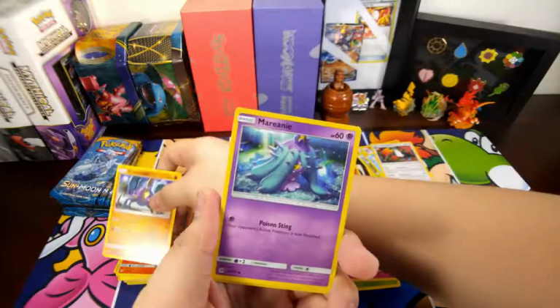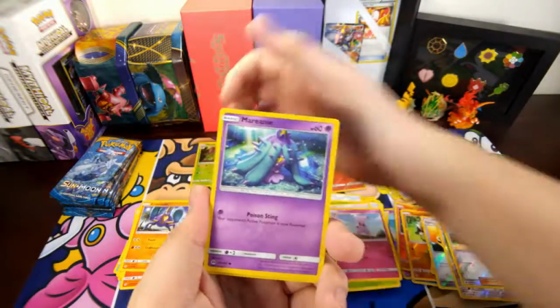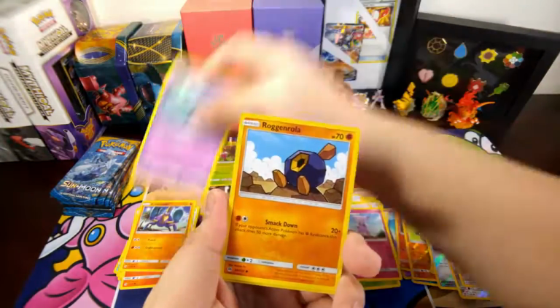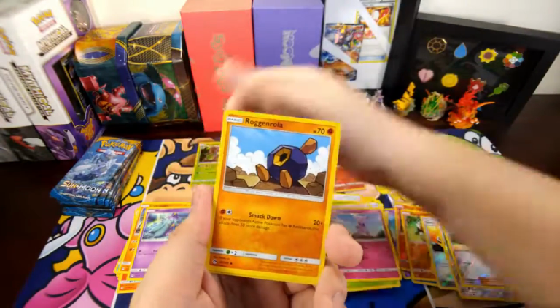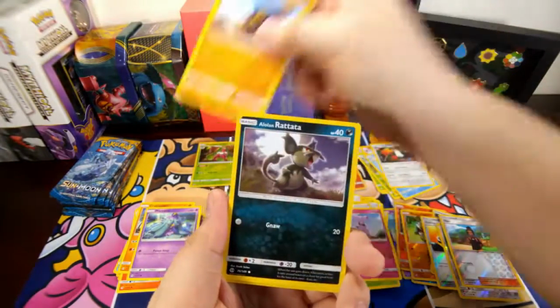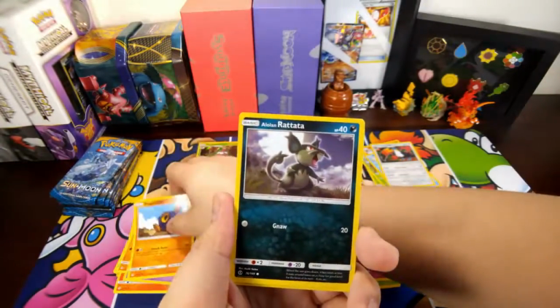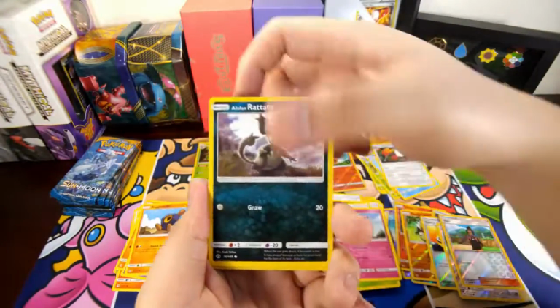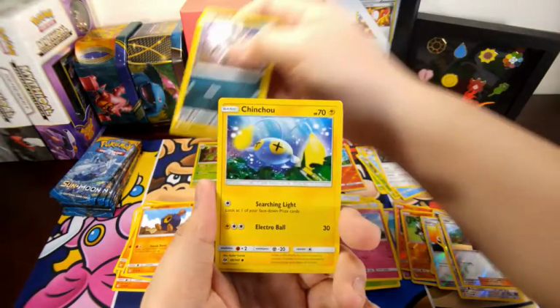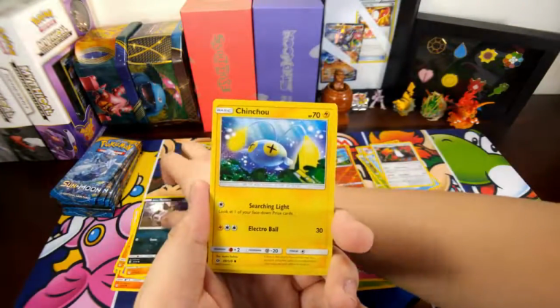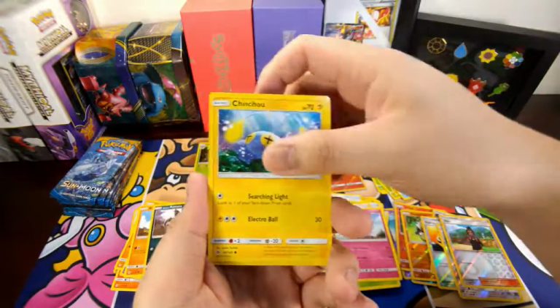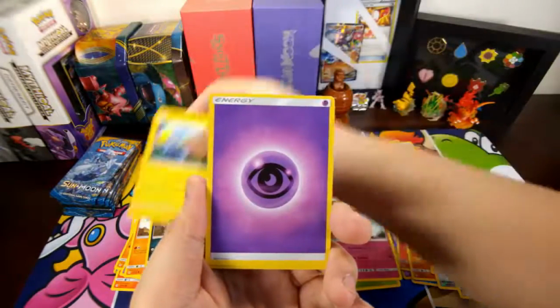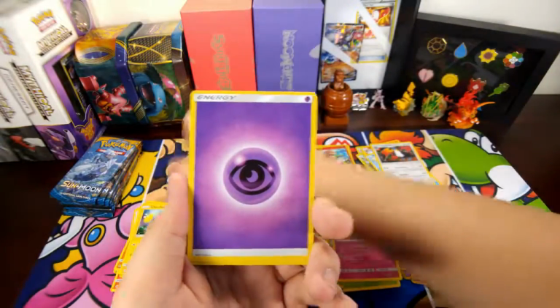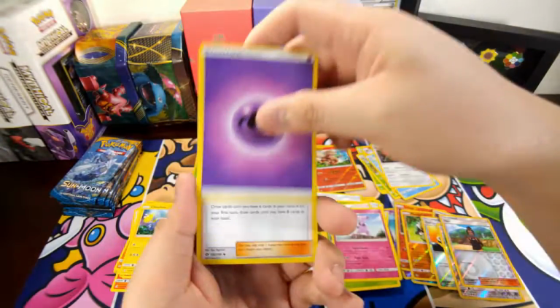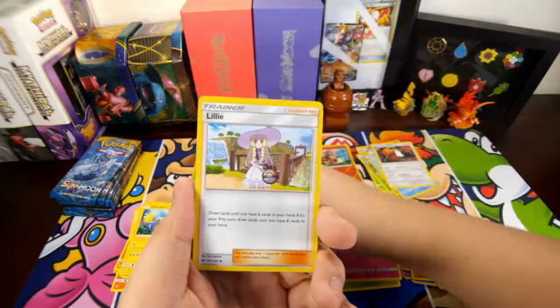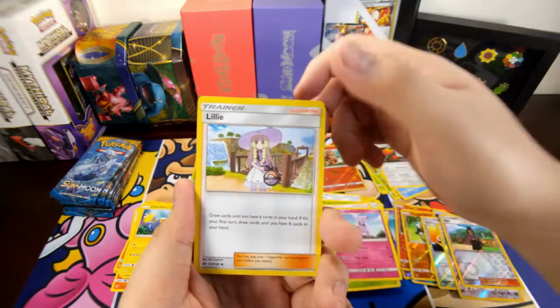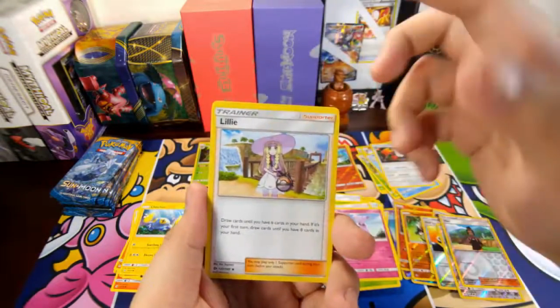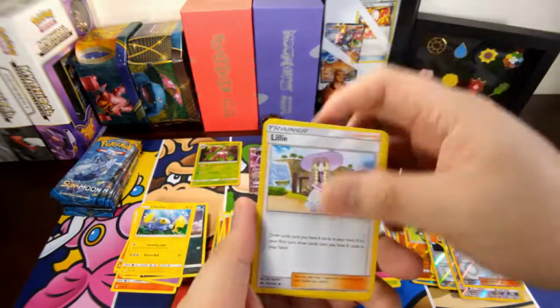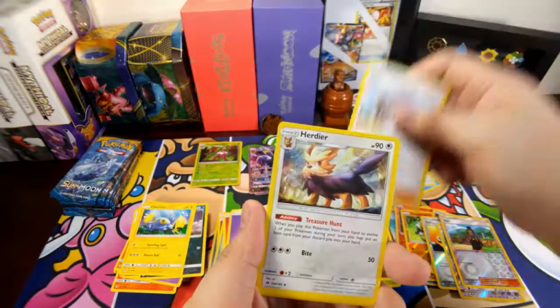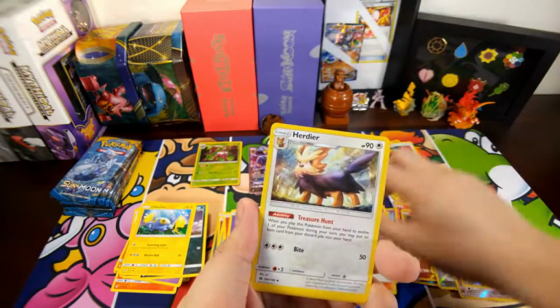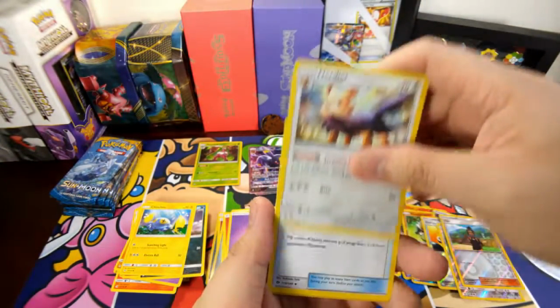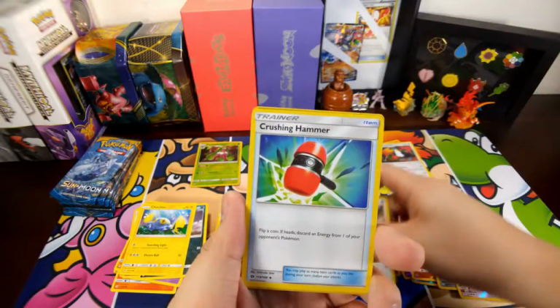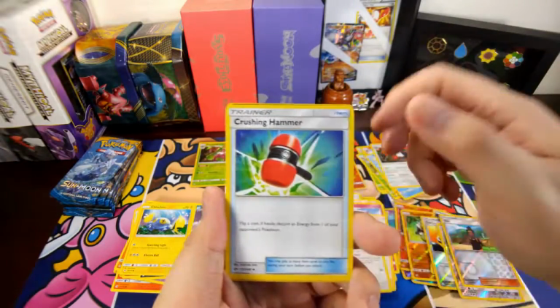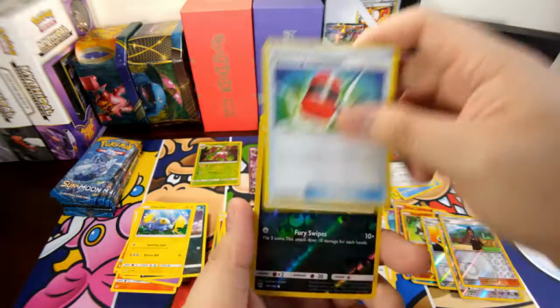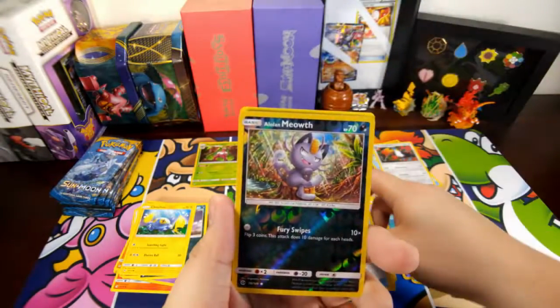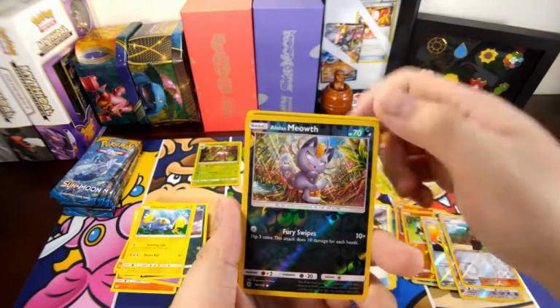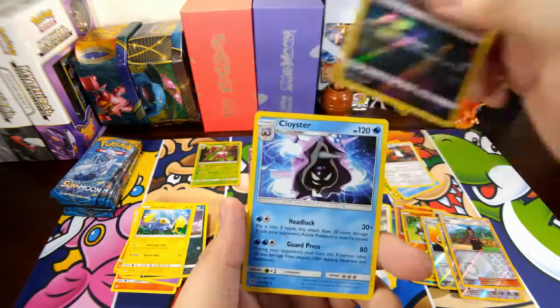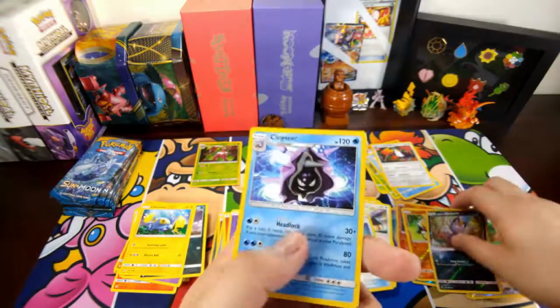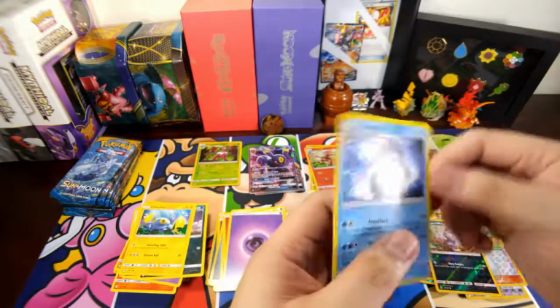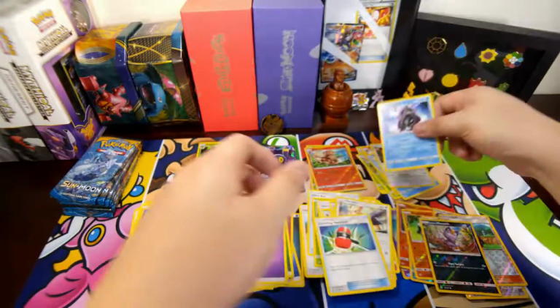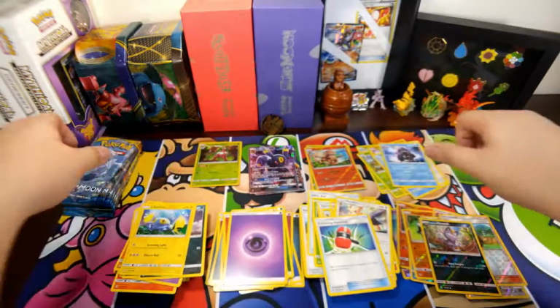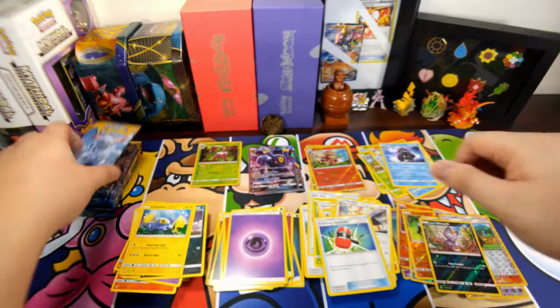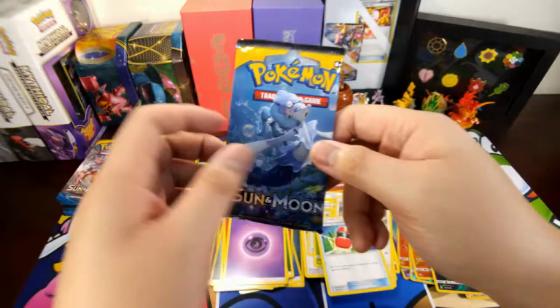Crabrawler, Mareanie, Rockruff, Alolan Rattata, Chin and Chu, Psychic Energy — first Lillie, nice! Heard-ear, Crushing Hammer, a little Meowth, and a Cloyster as the rare.